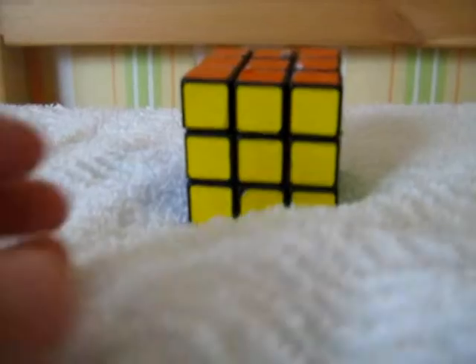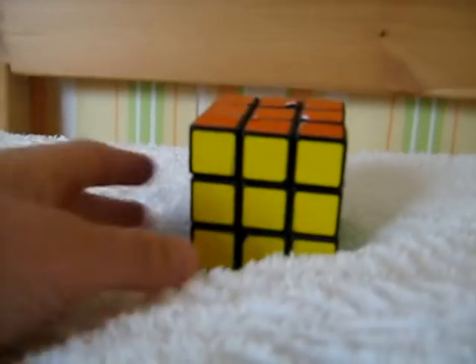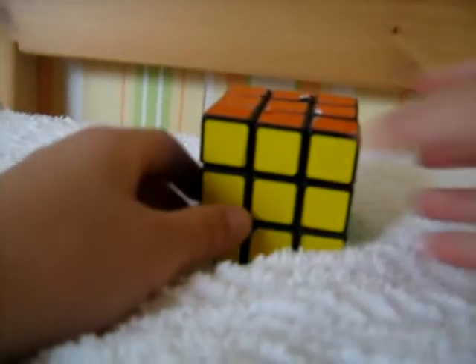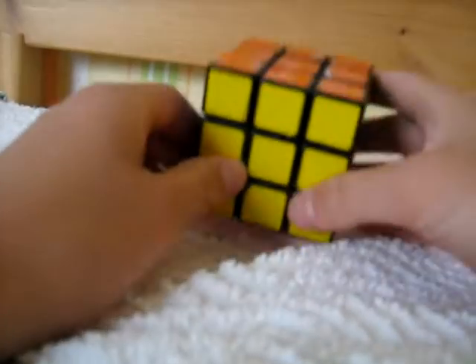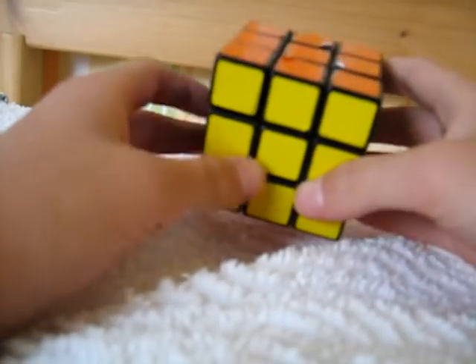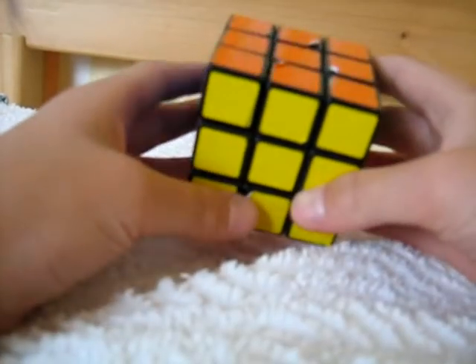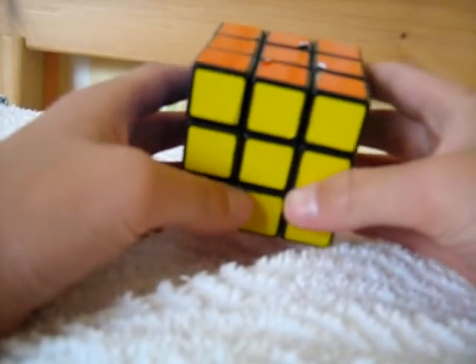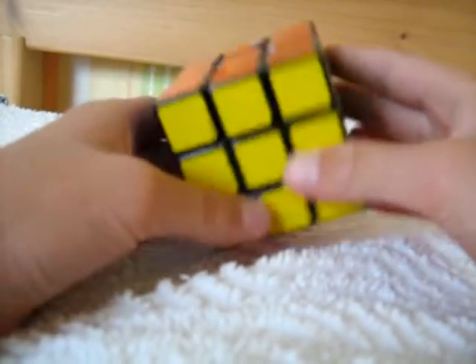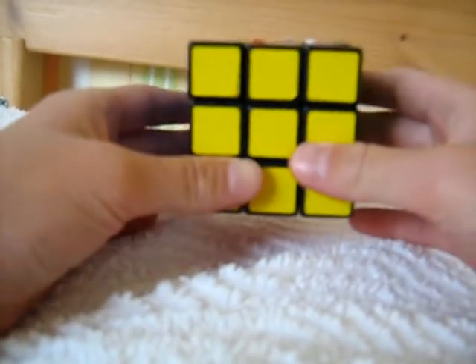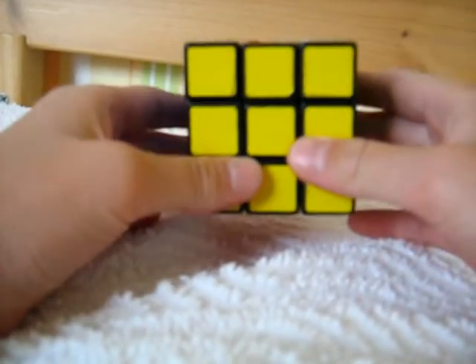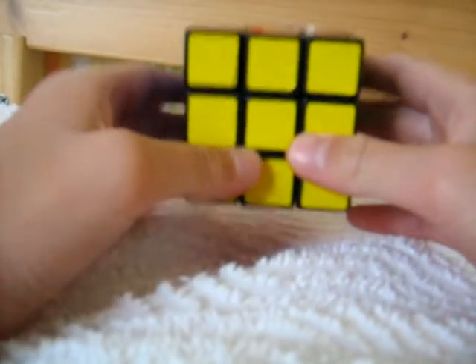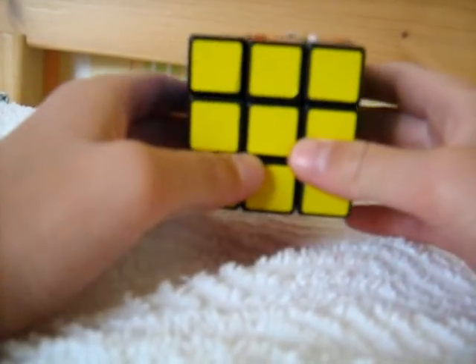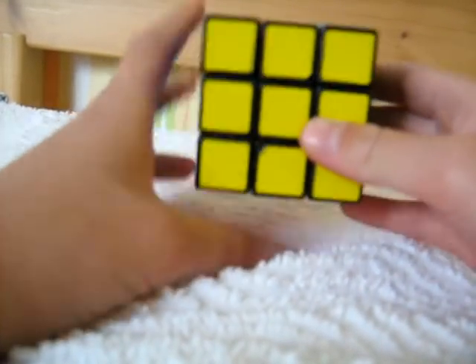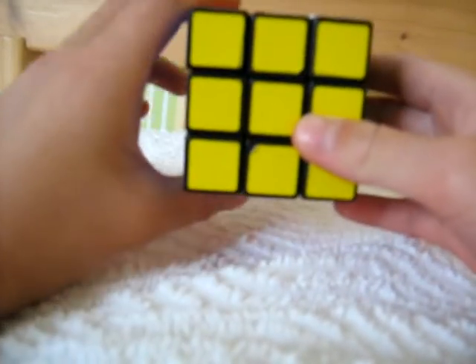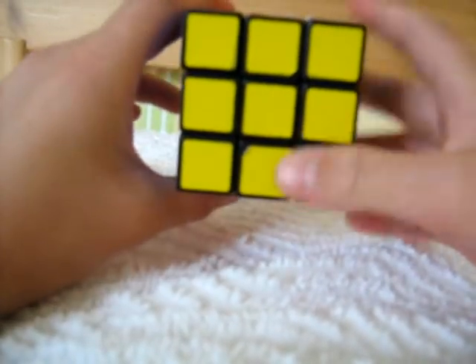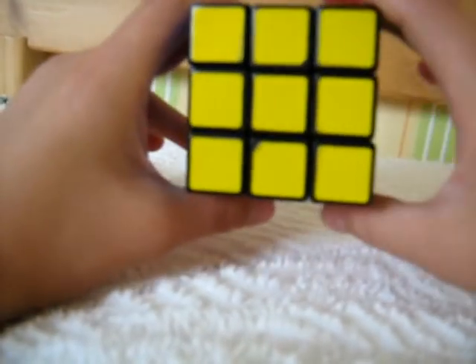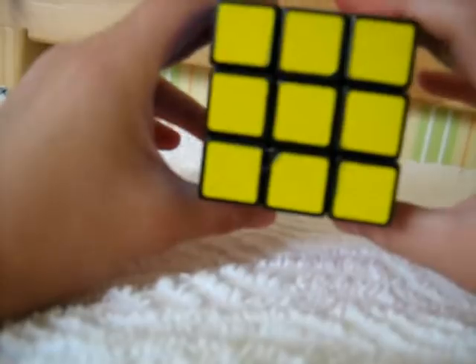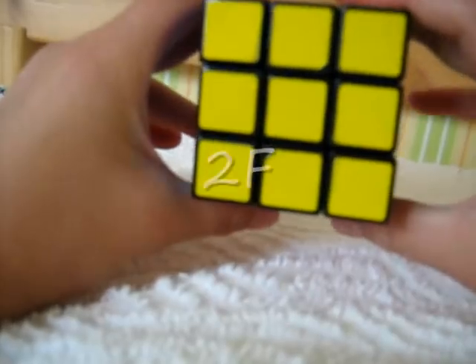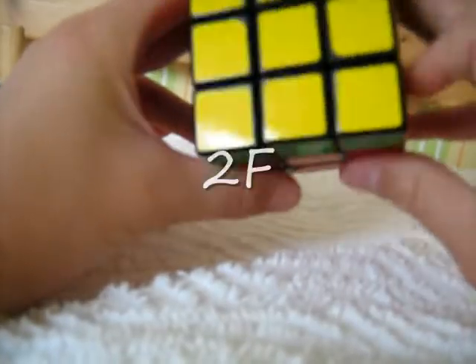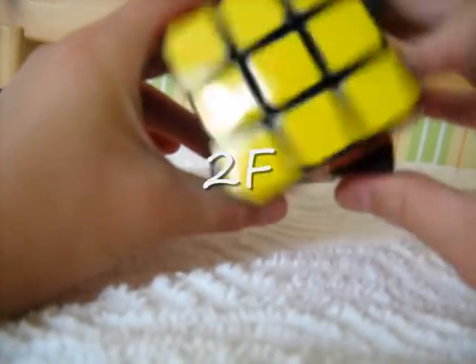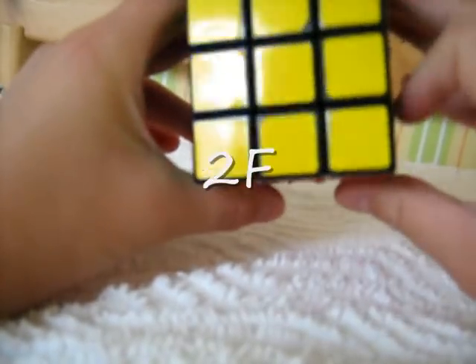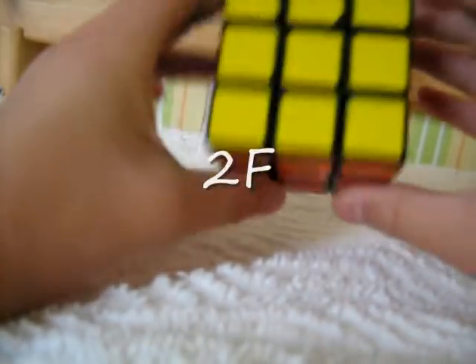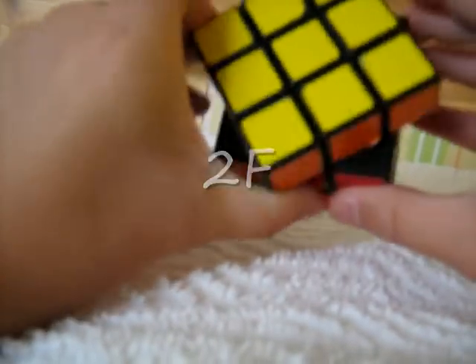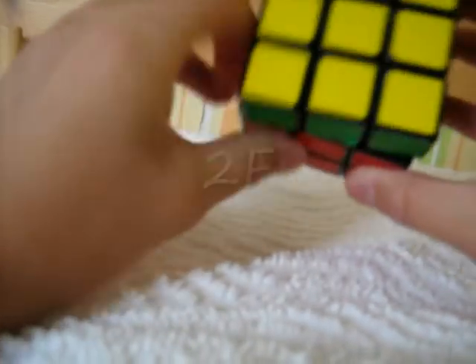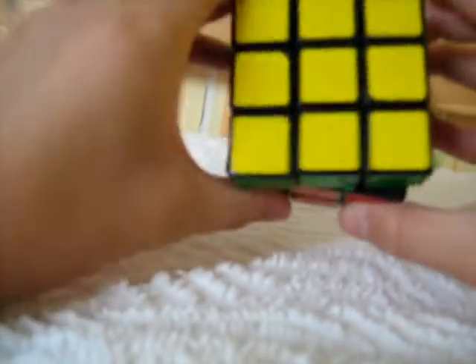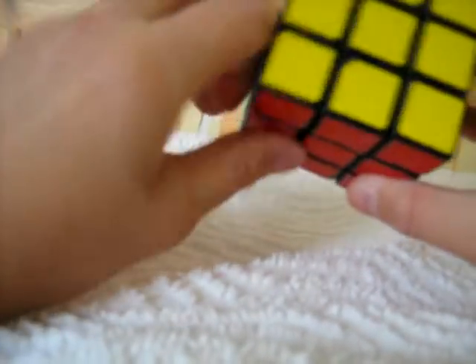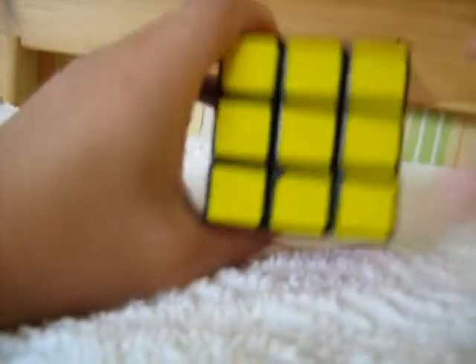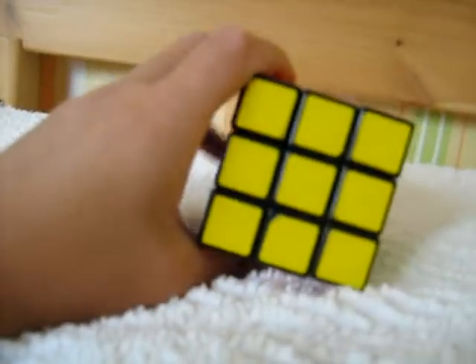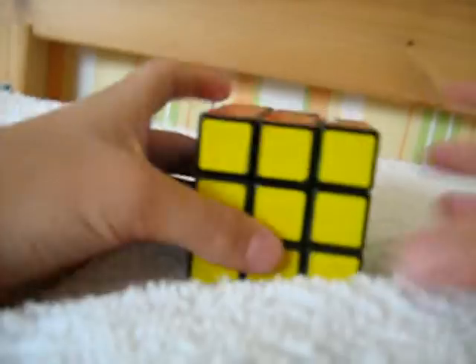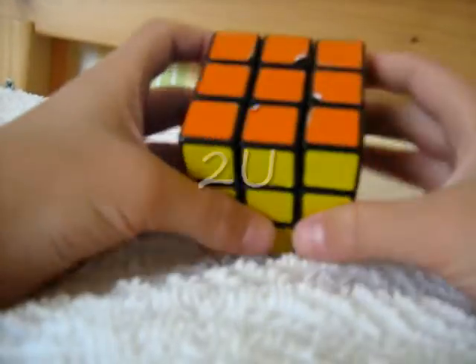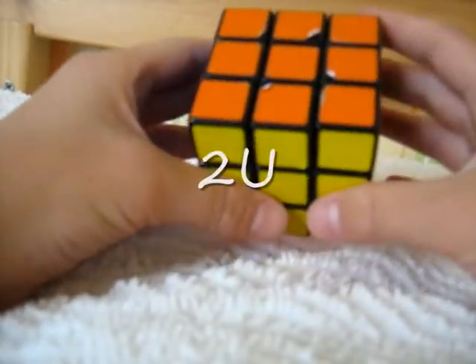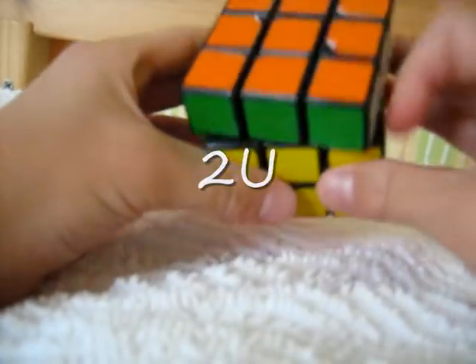If you see a 2 in front of a letter, it means you move that side 180 degrees. For example, 2F would be this, or 2U would be this.